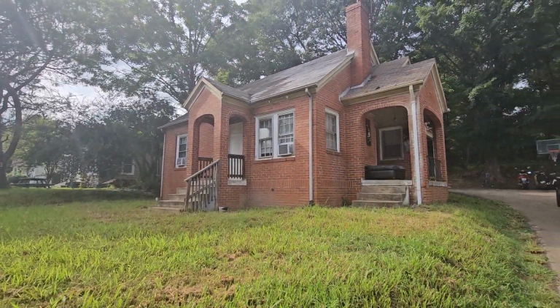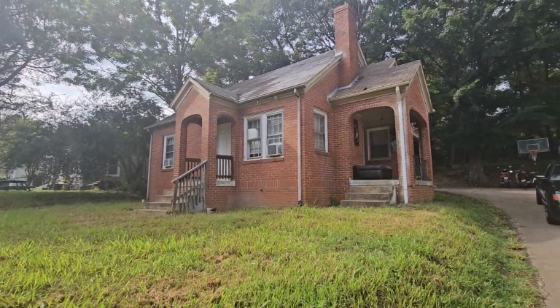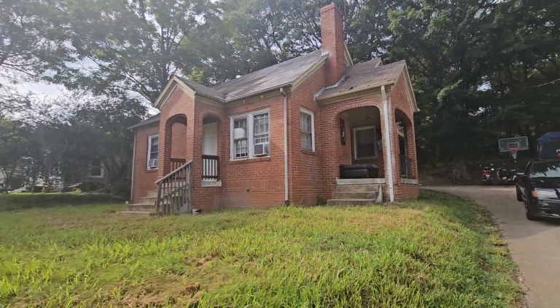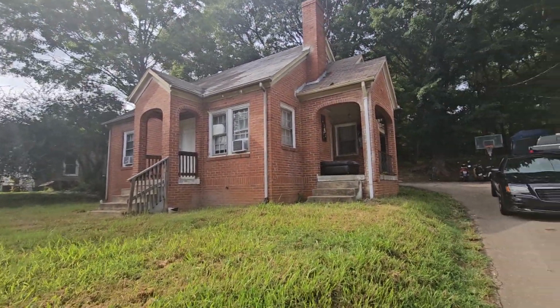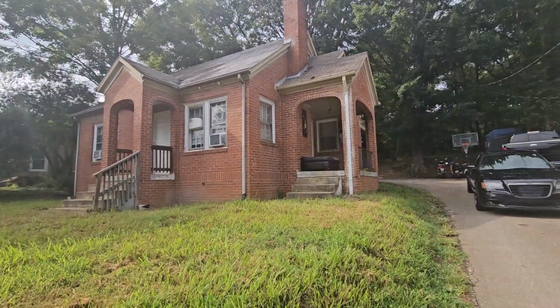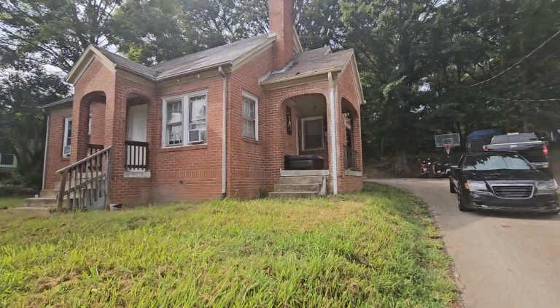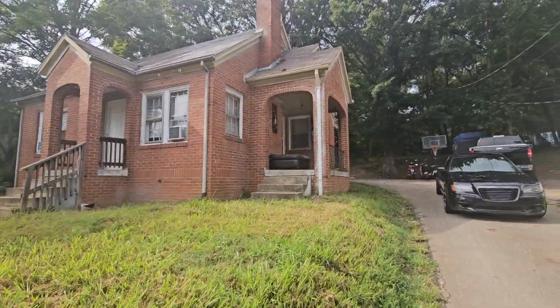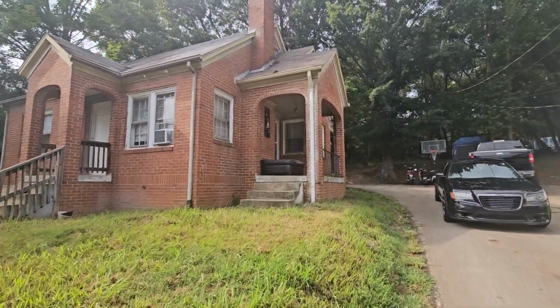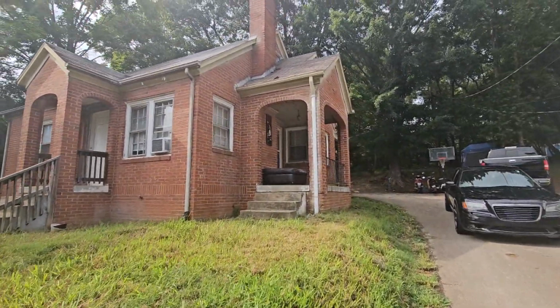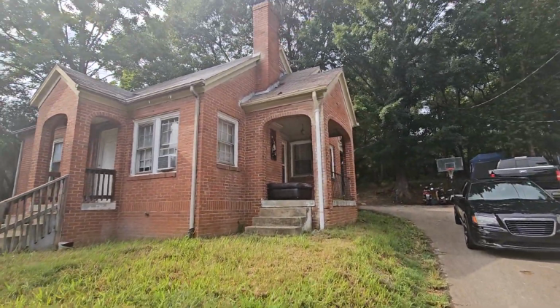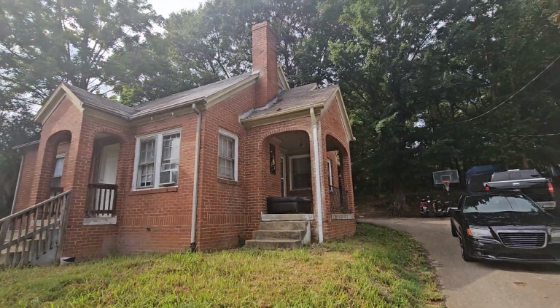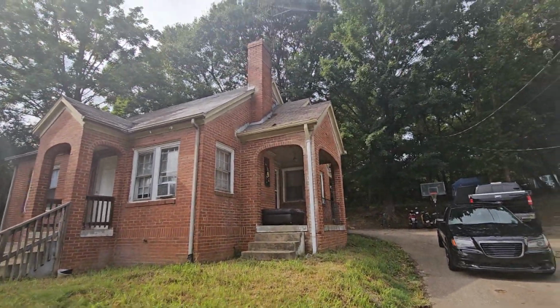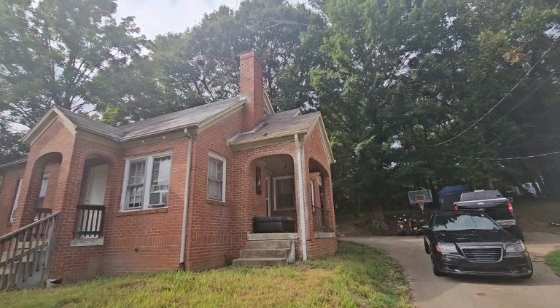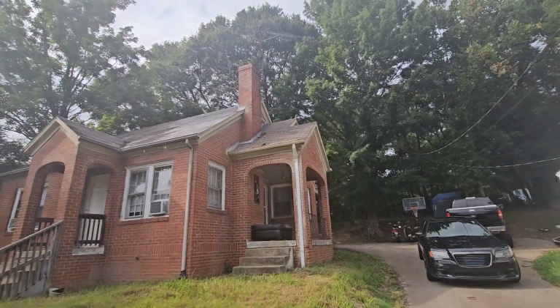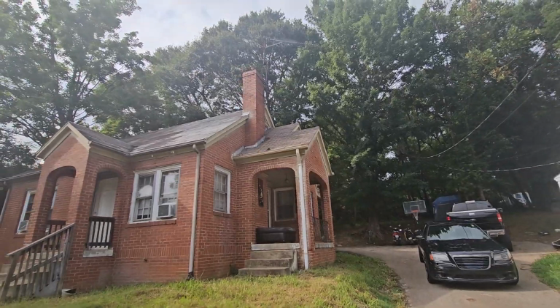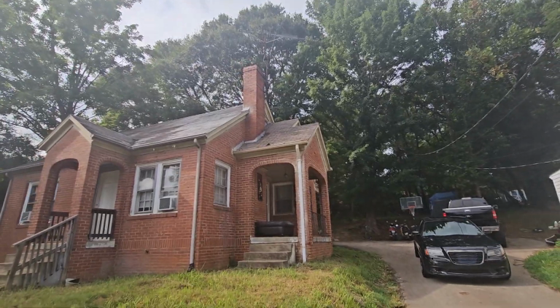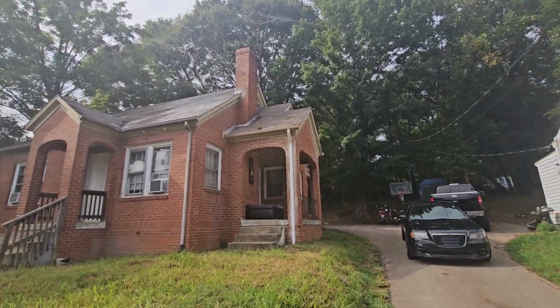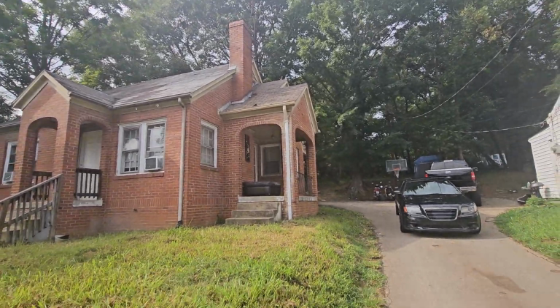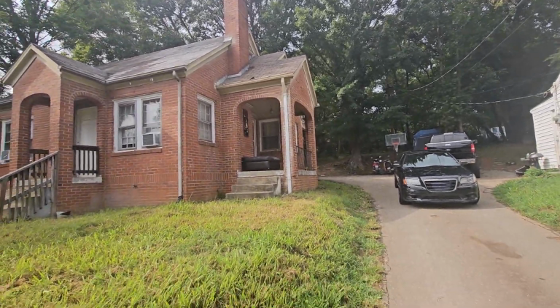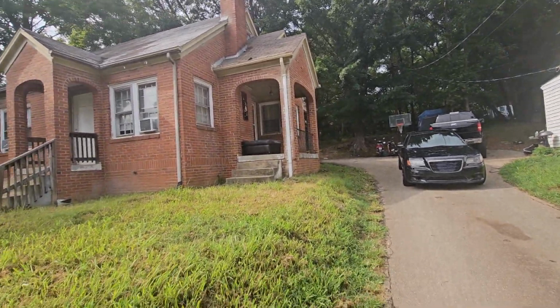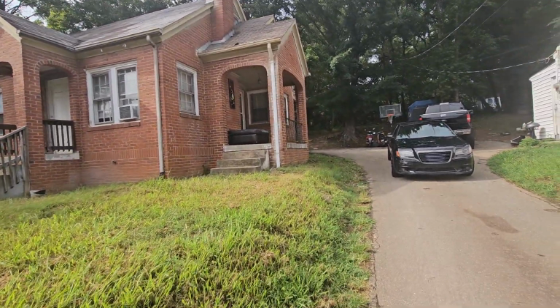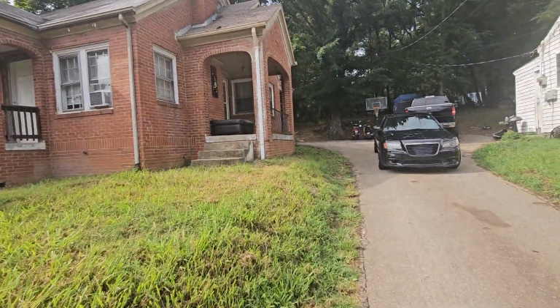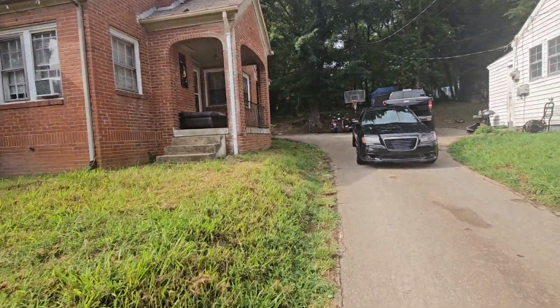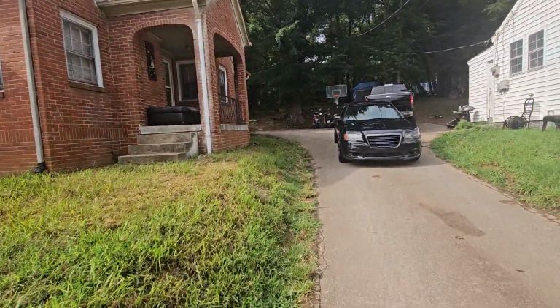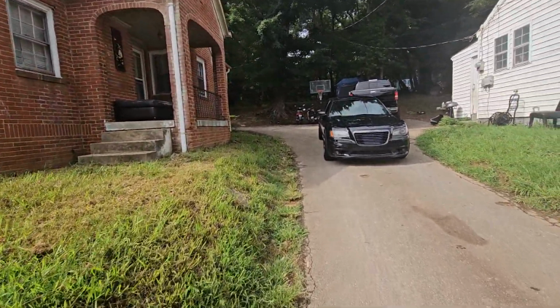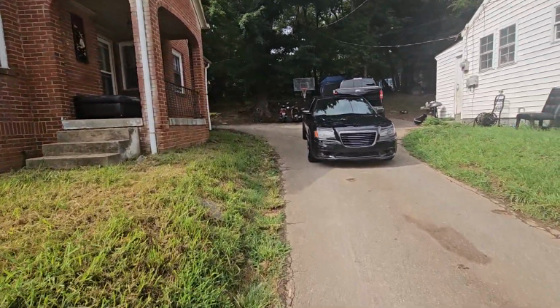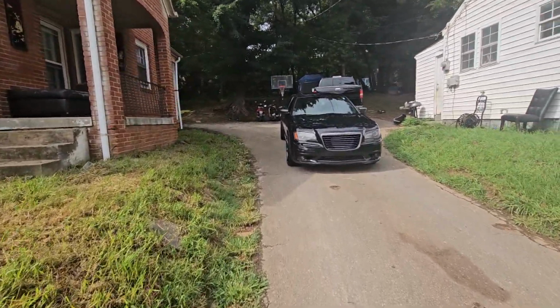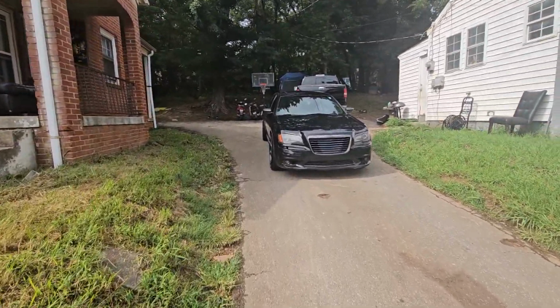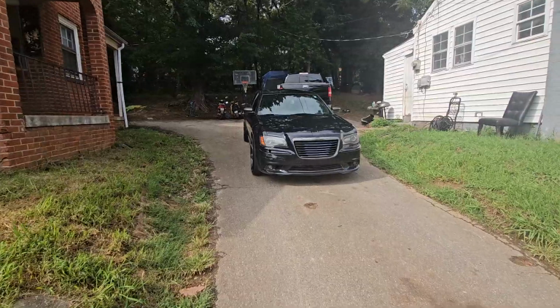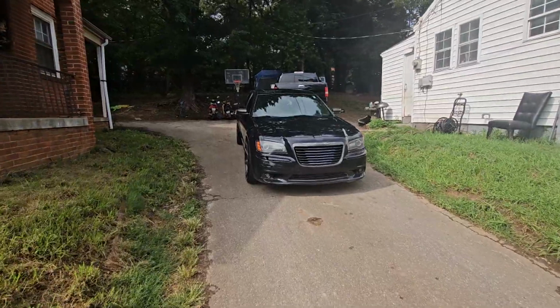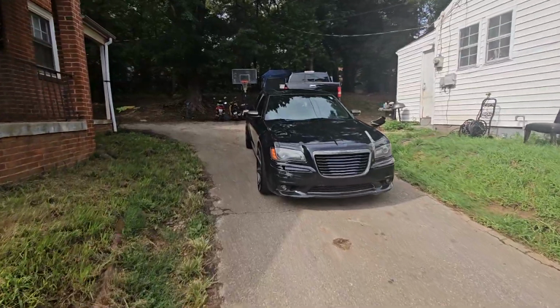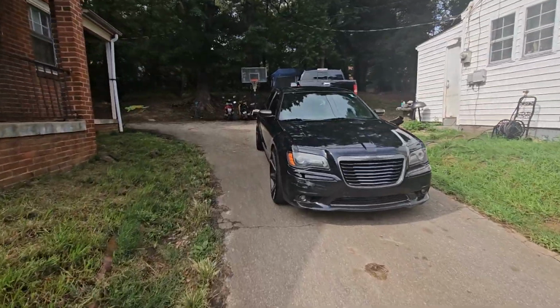Hey y'all, cute little house — all brick. The roof is well past gone, but I can't believe I didn't see any leaks in there. The biggest issue is your shared driveway; you just don't have any privacy here.